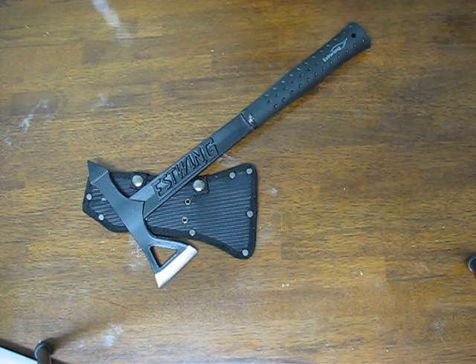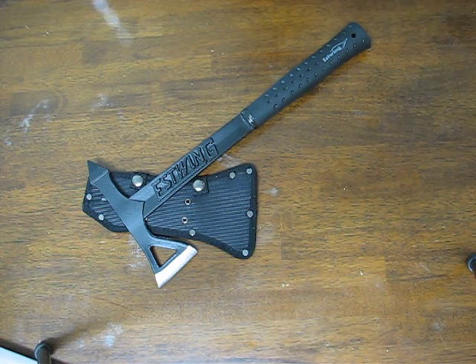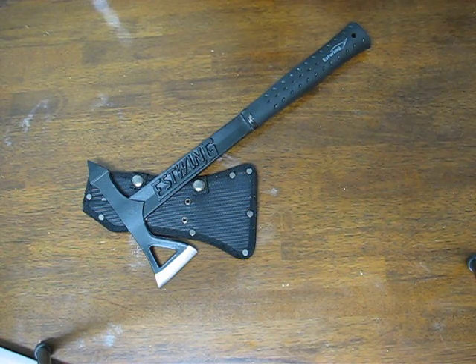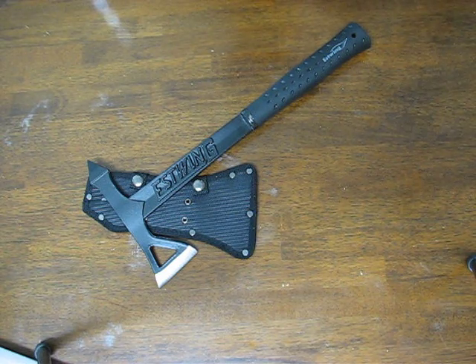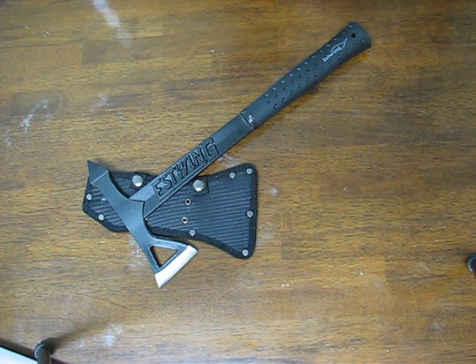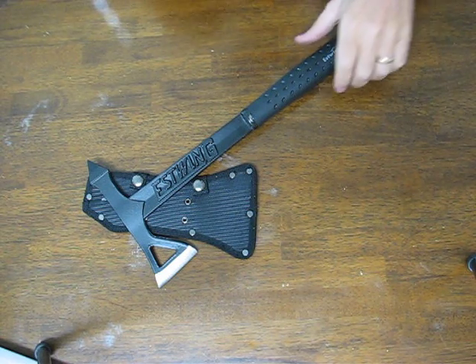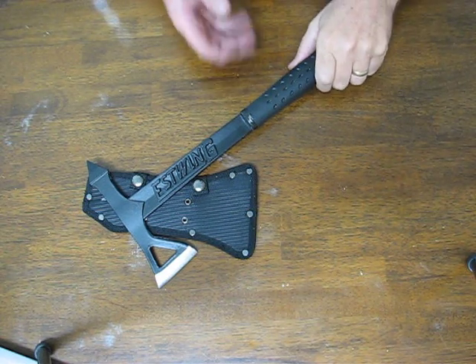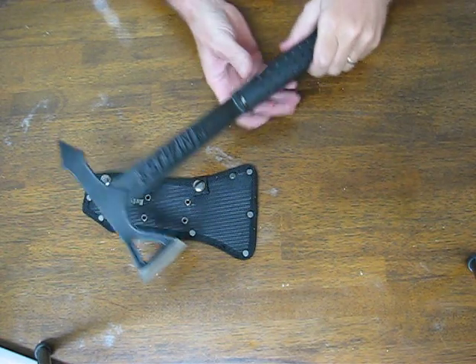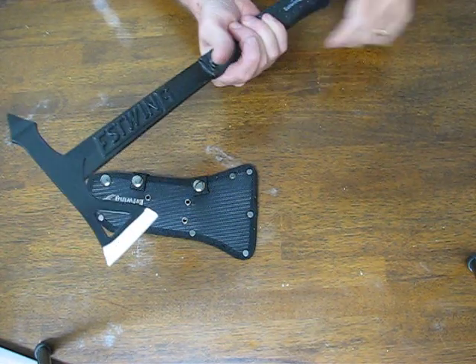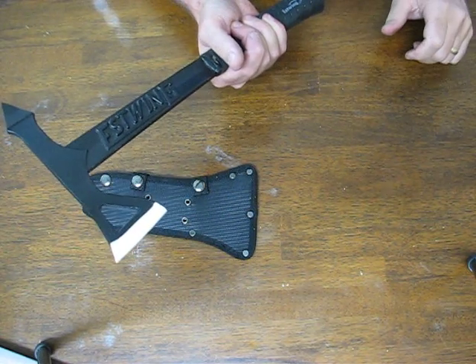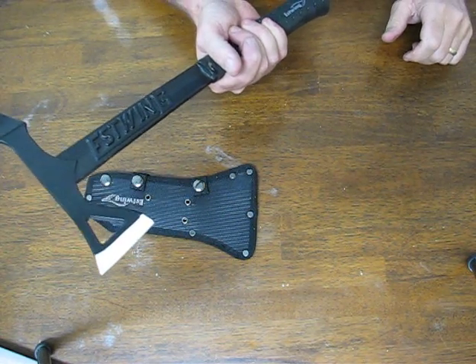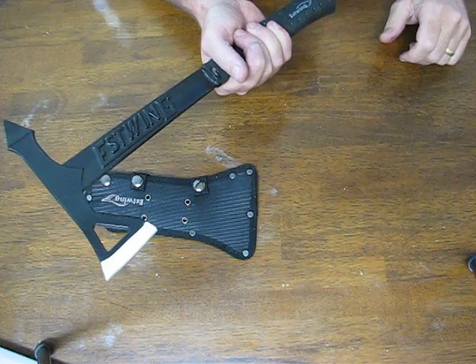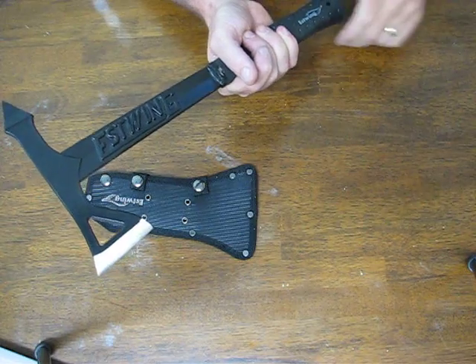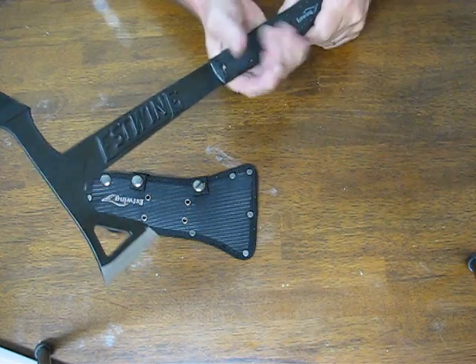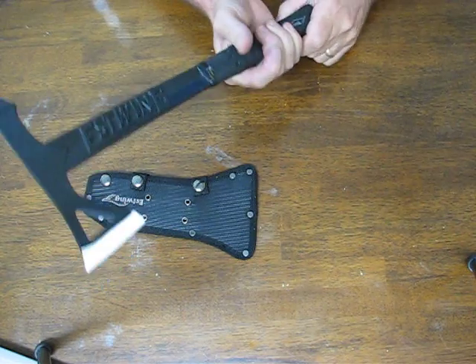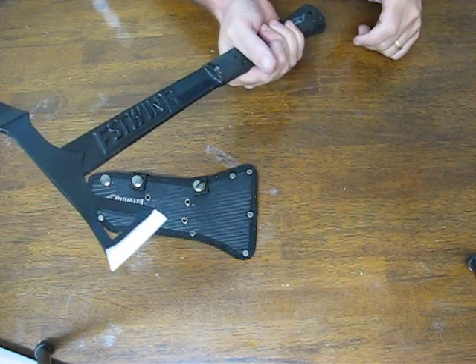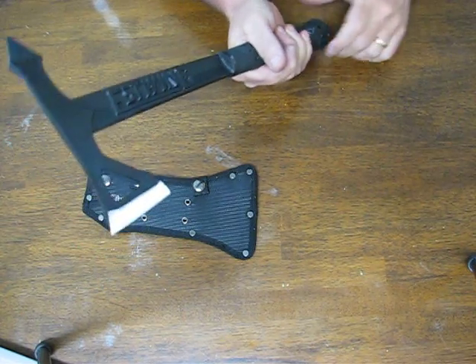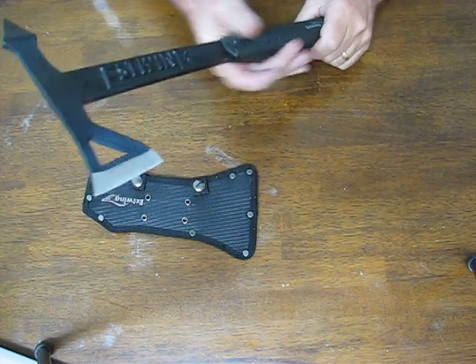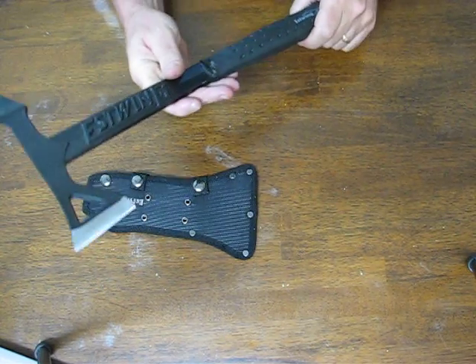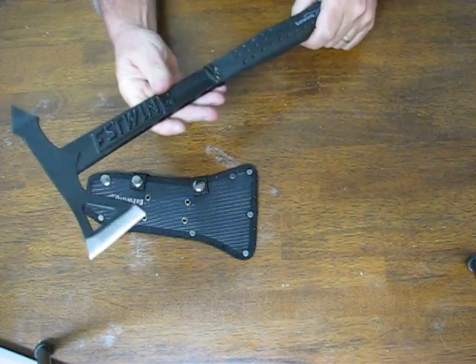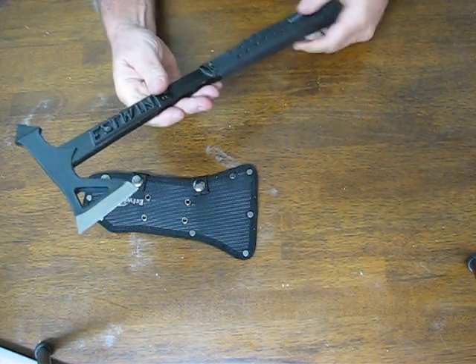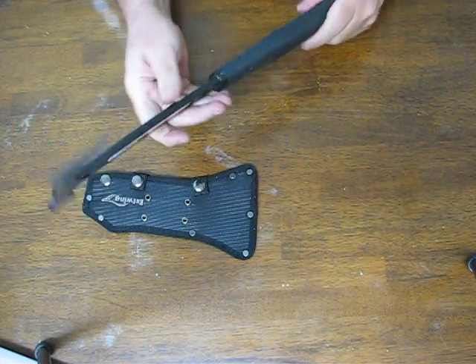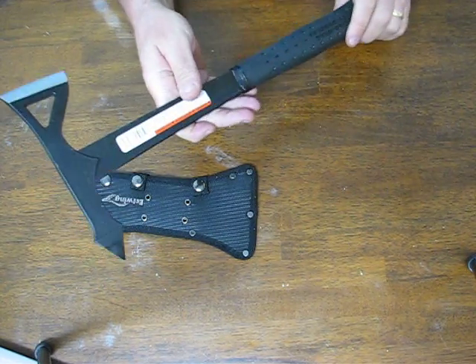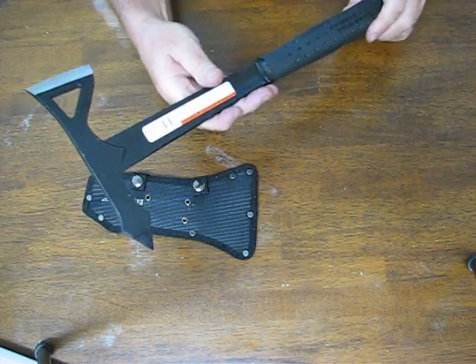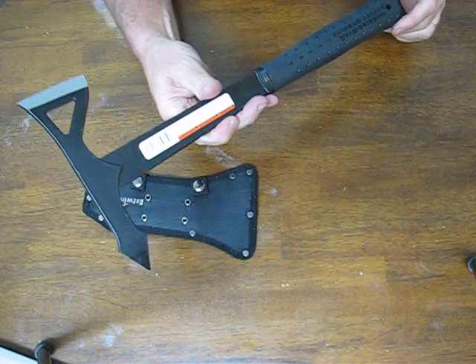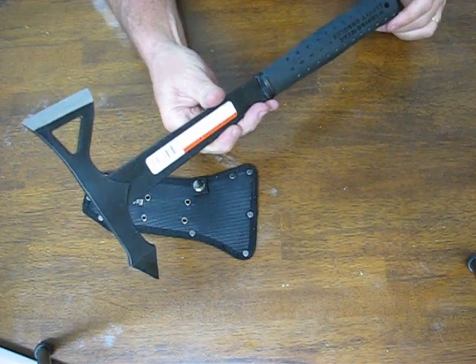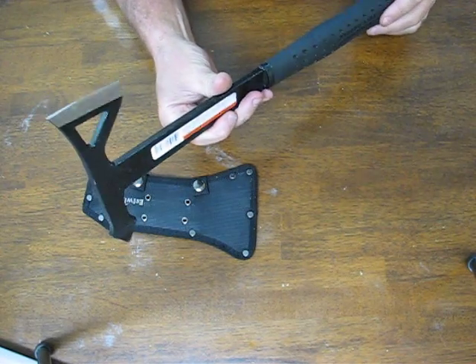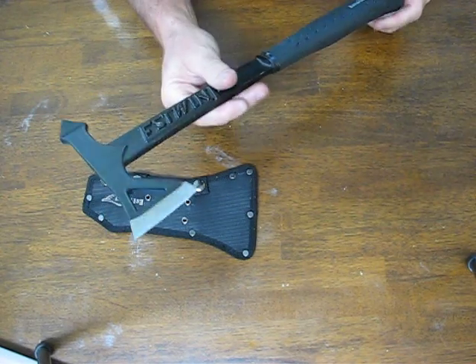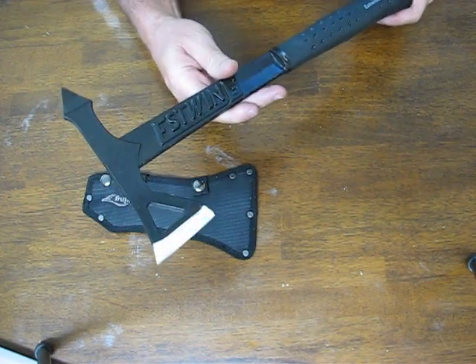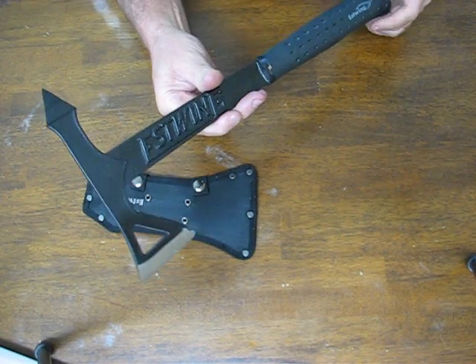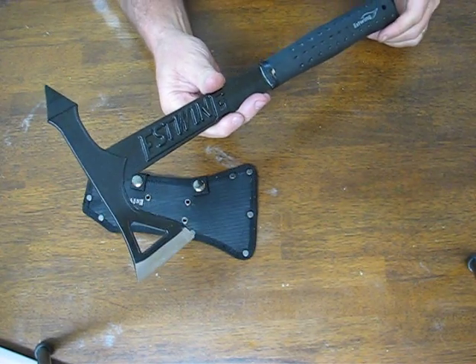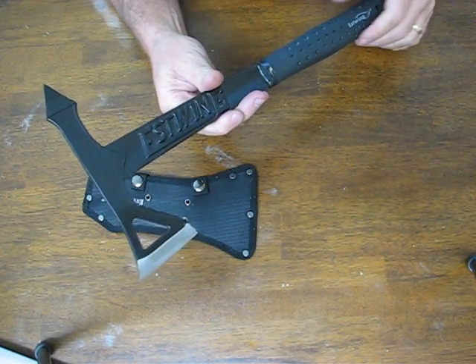Today on OssoGrandeKnives.com we are looking at the Estouin Black Eagle Tomahawk Axe. This particular model is their new tactical style tomahawk.